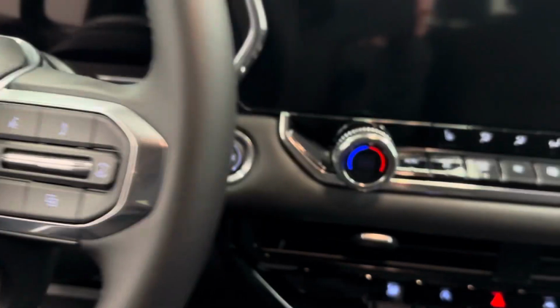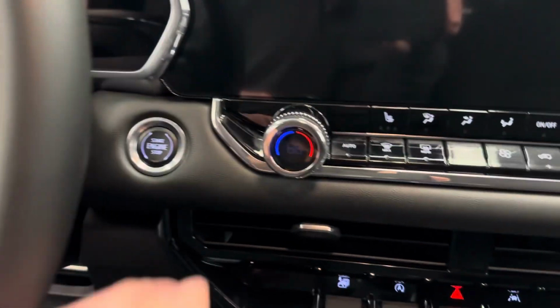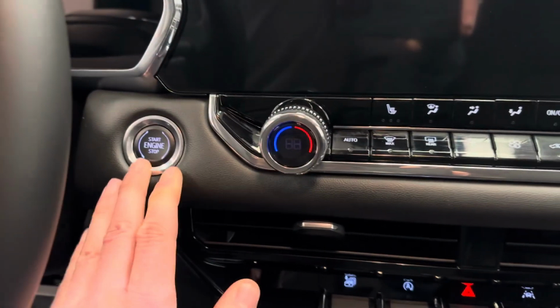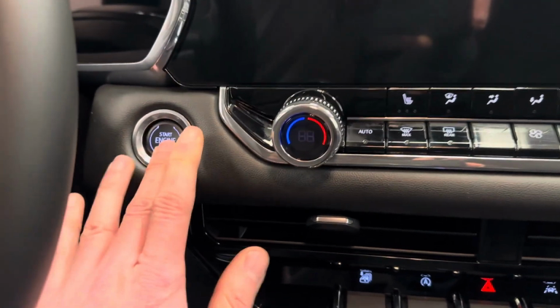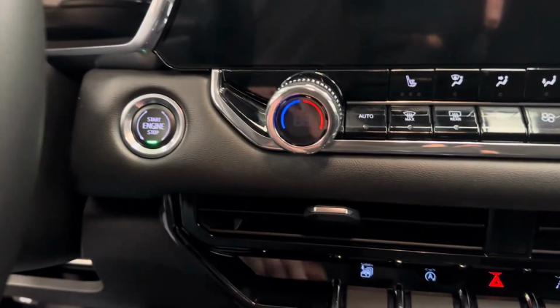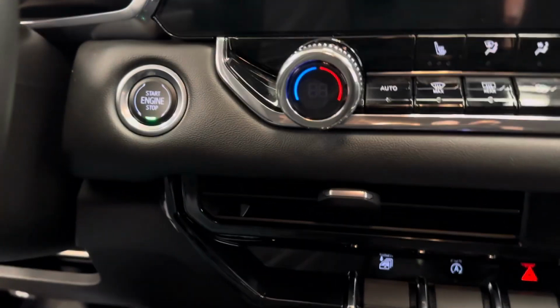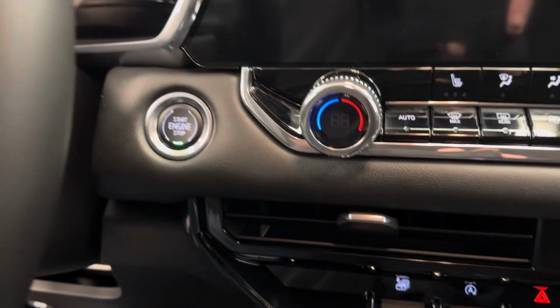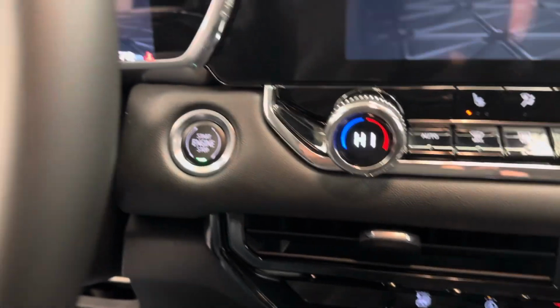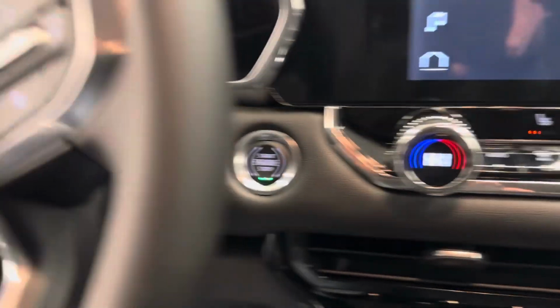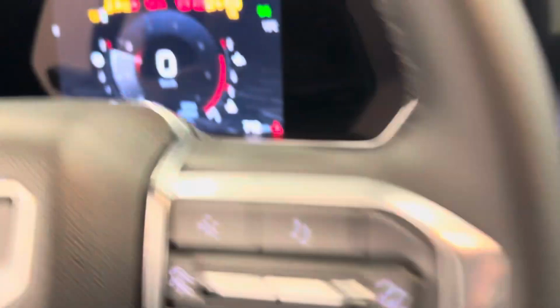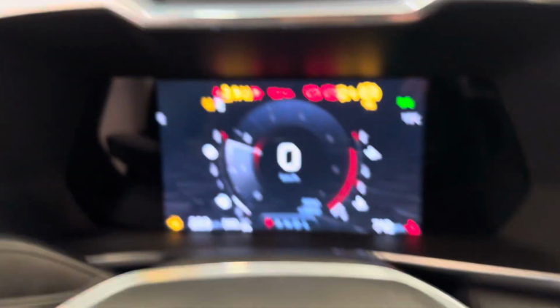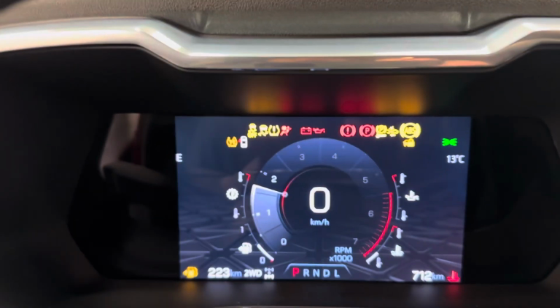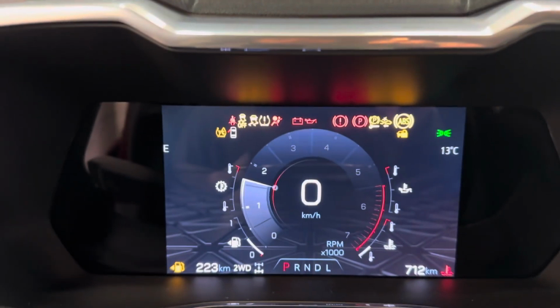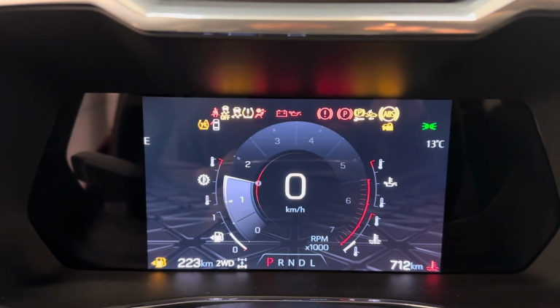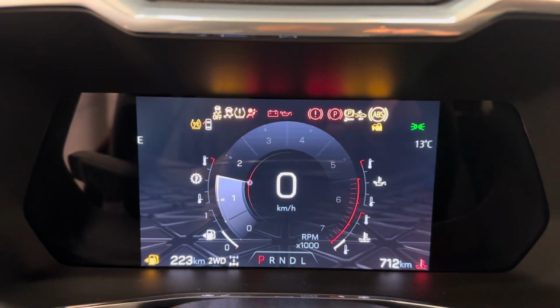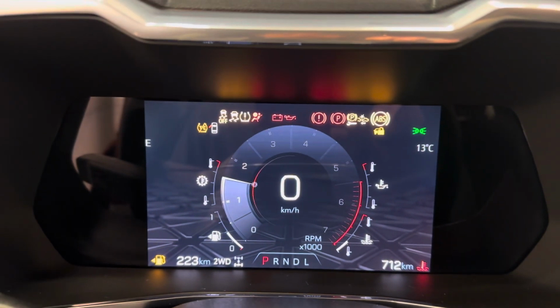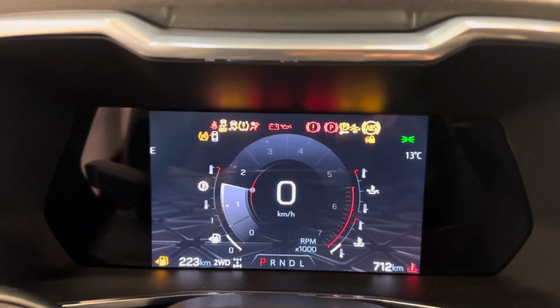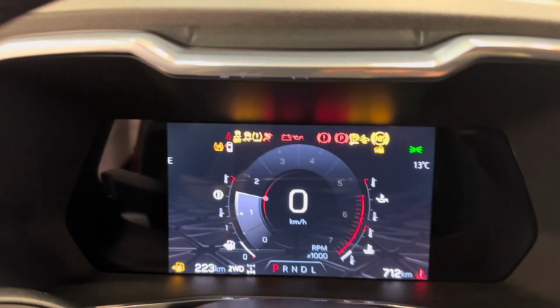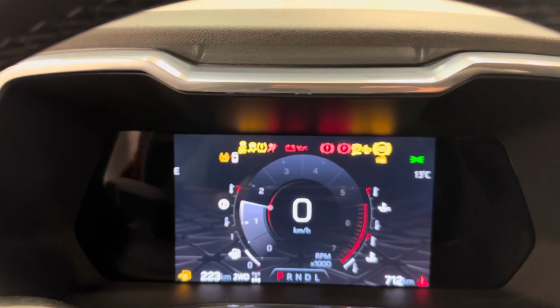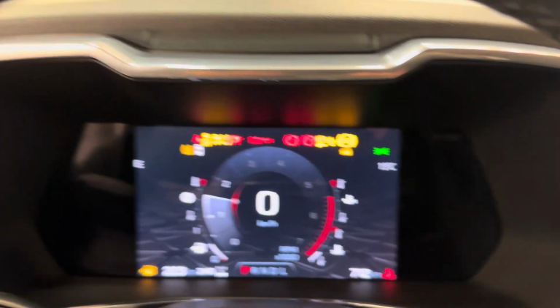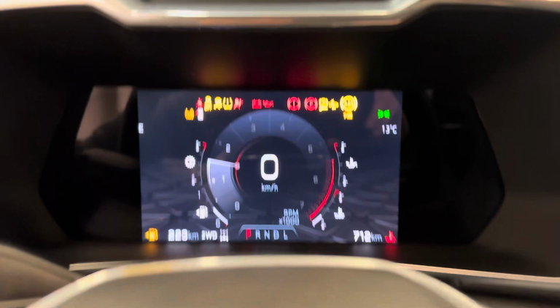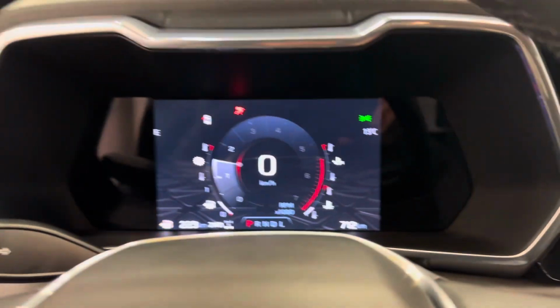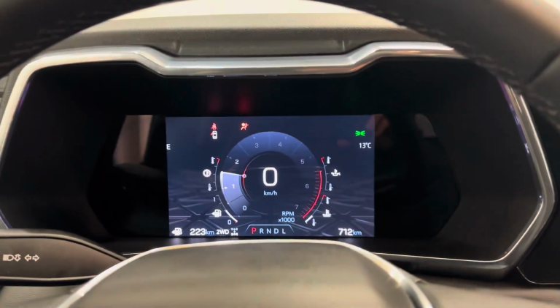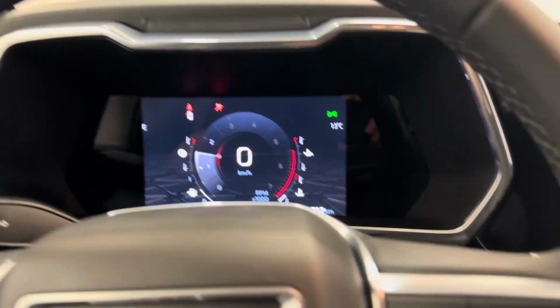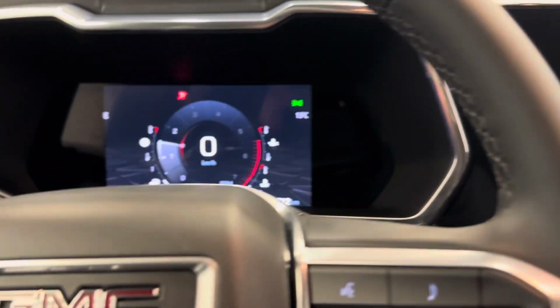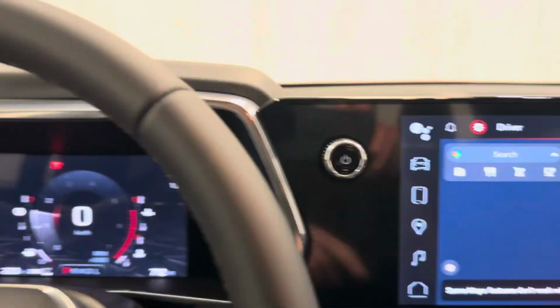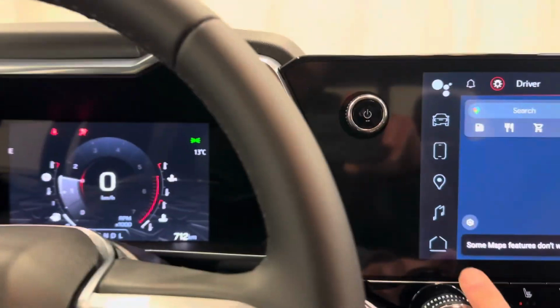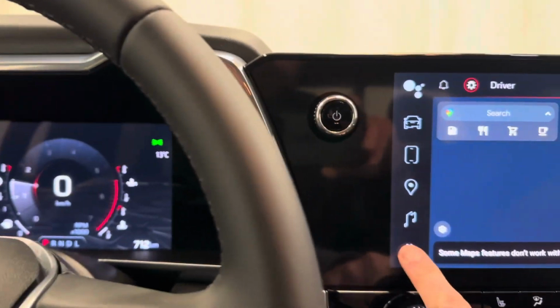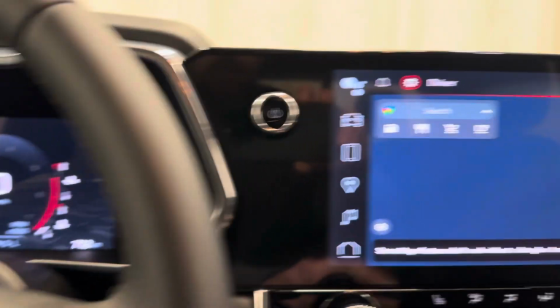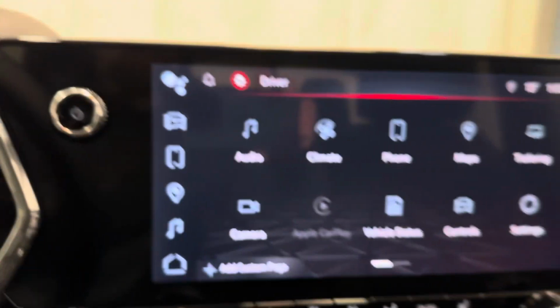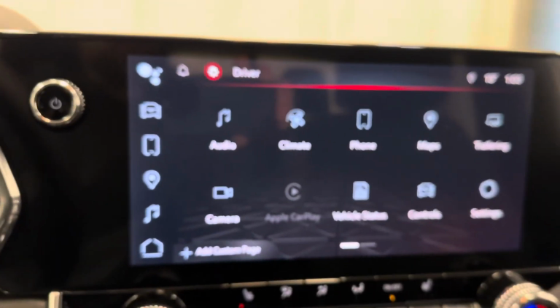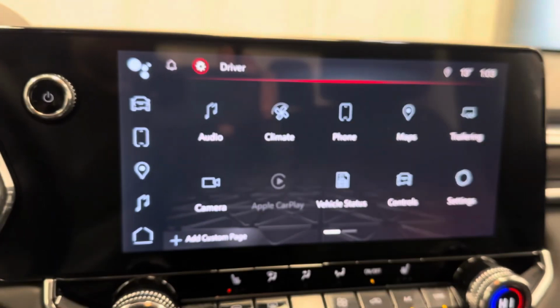Push button start. Nice bright digital display. Let's check out the infotainment.